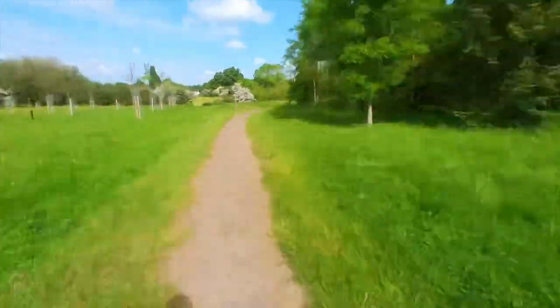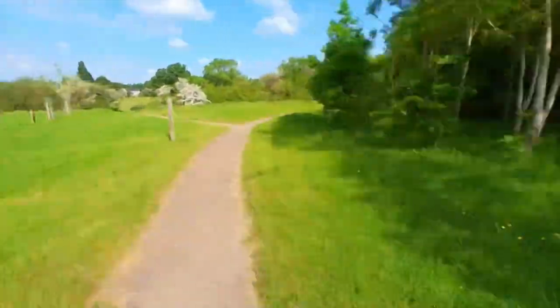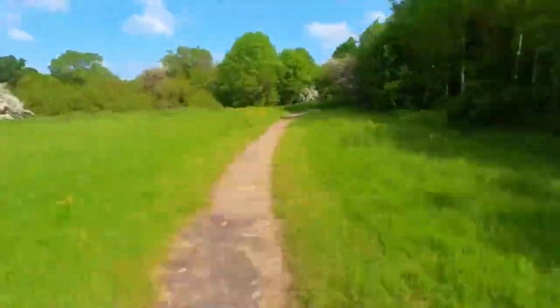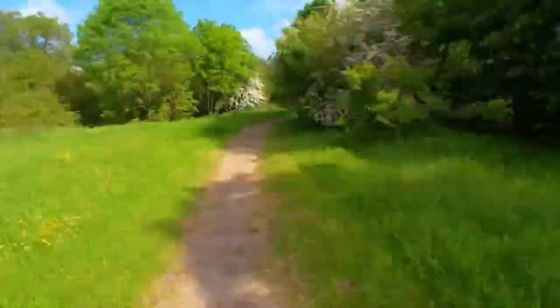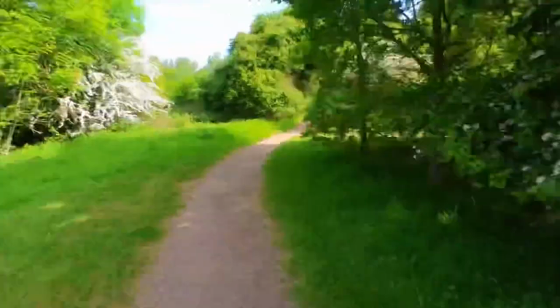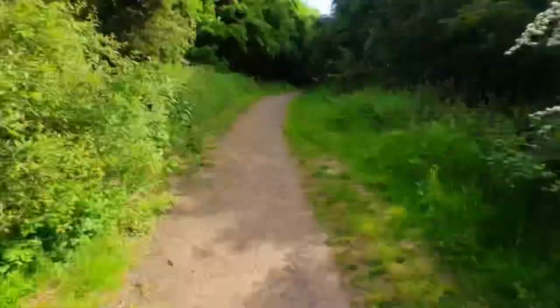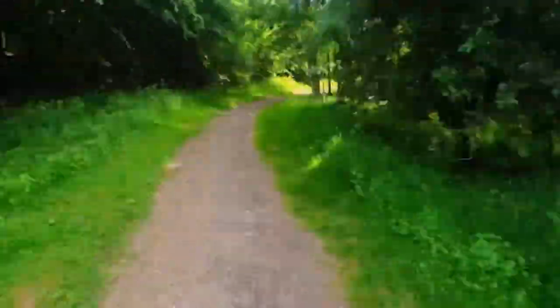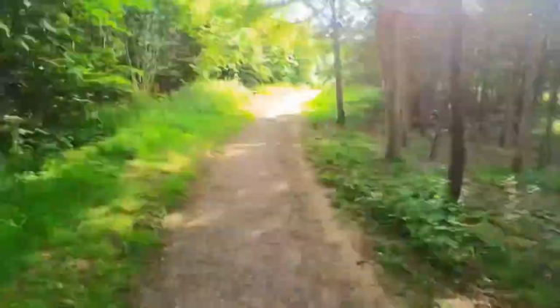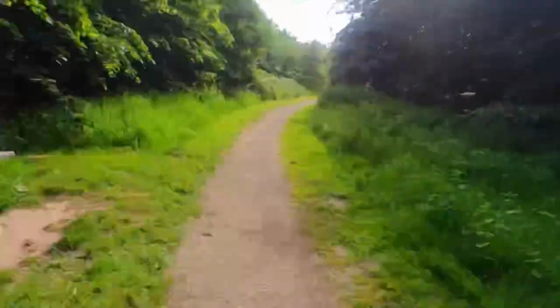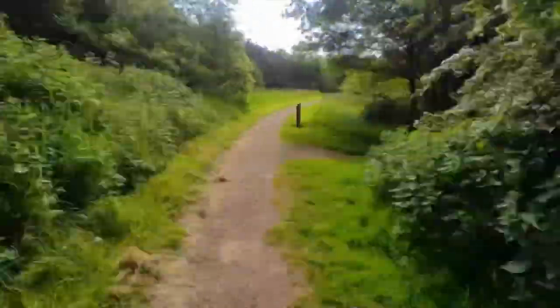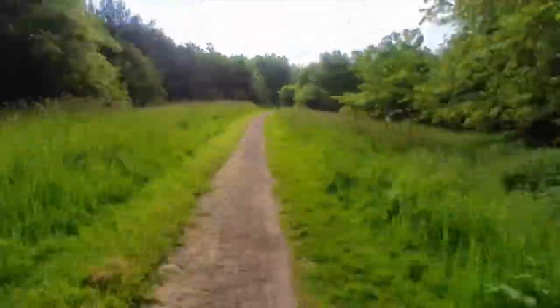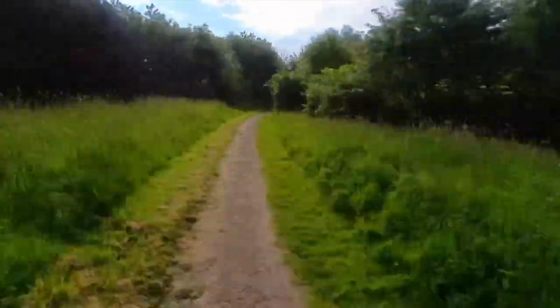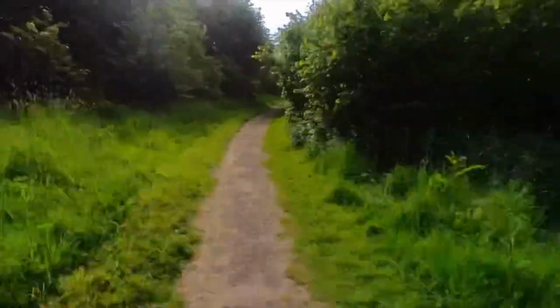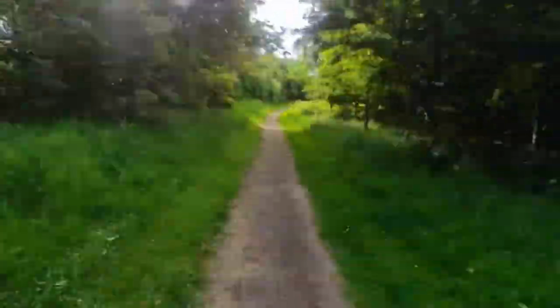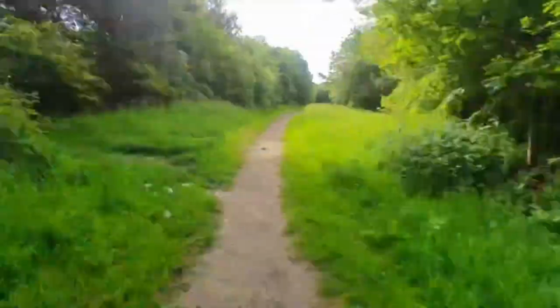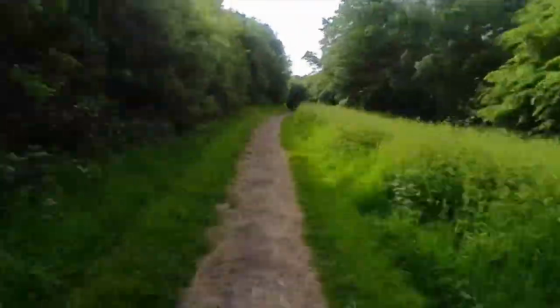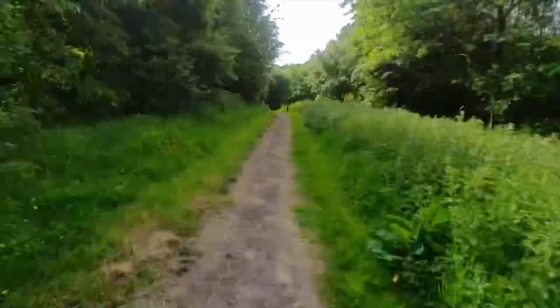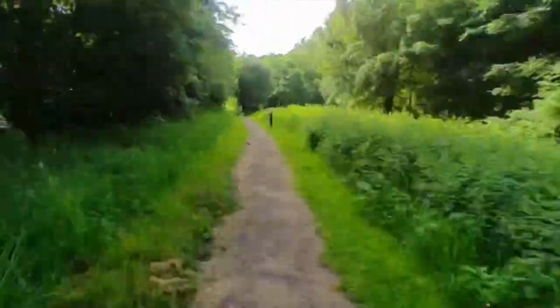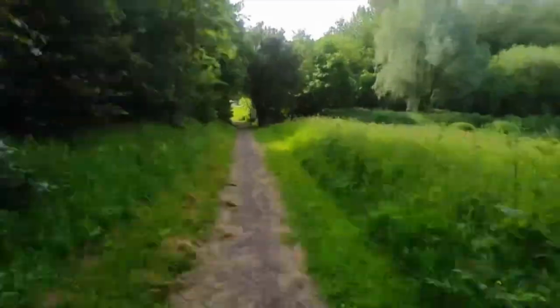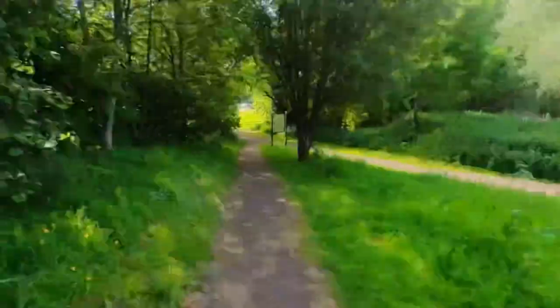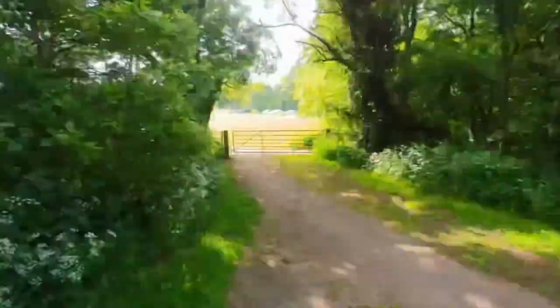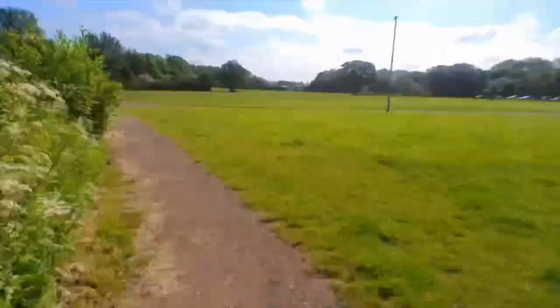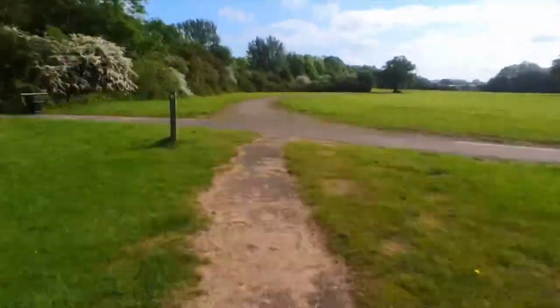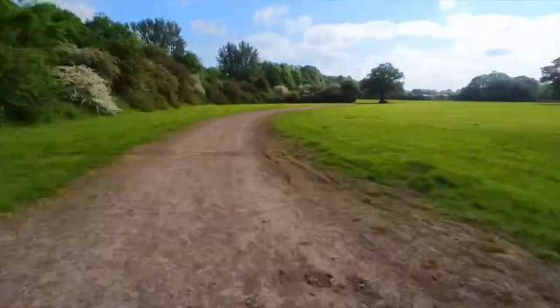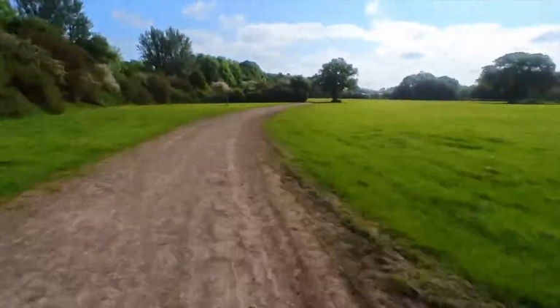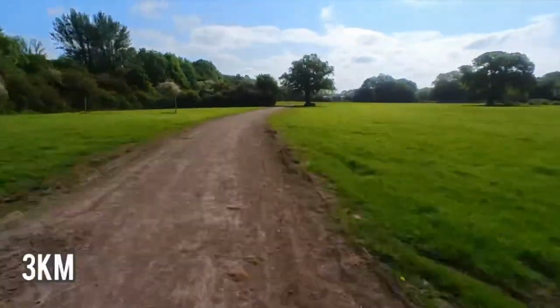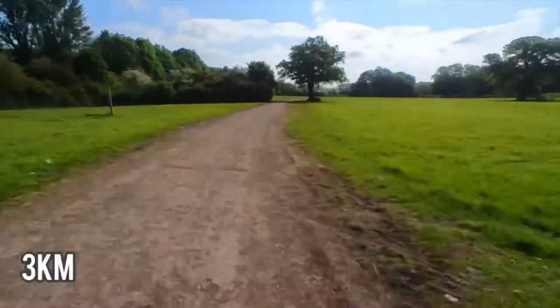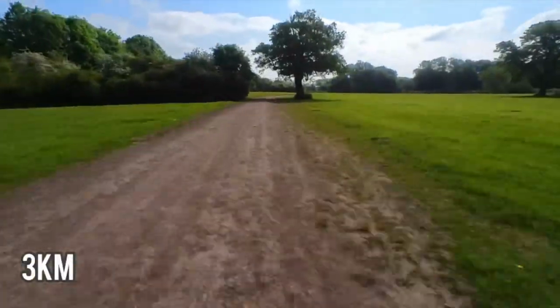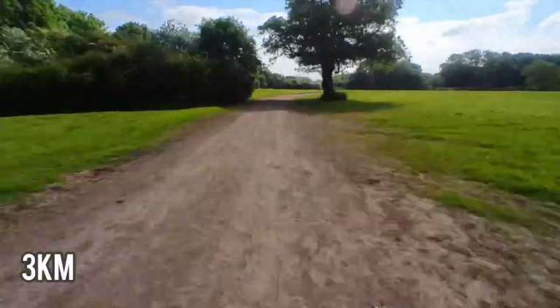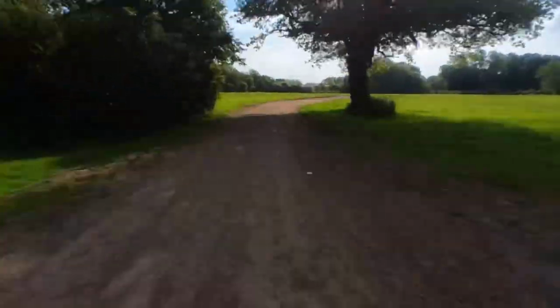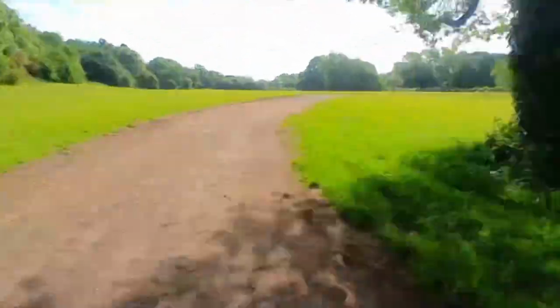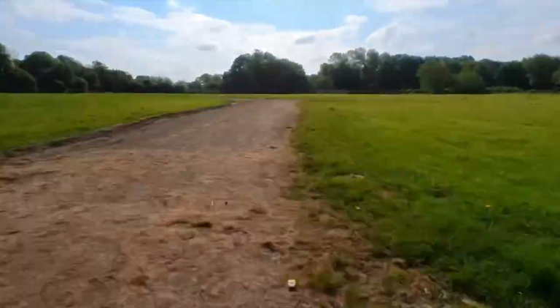Personally, I think it's a very fast course to run. The only sections to watch your footing will be through Millennium Wood and around Stitch Meadow. Everywhere else is very well surfaced.